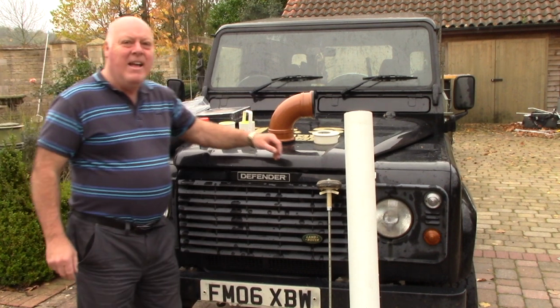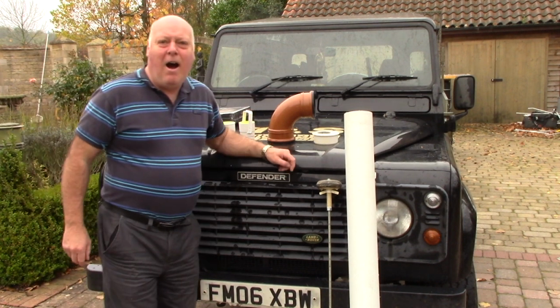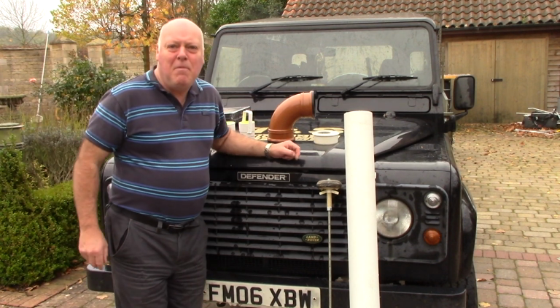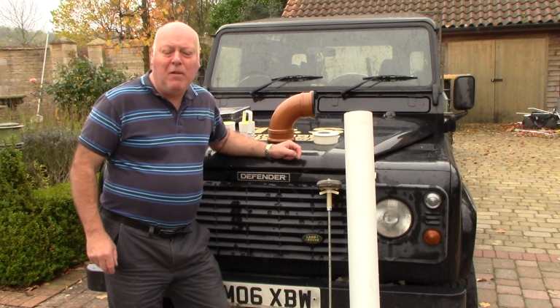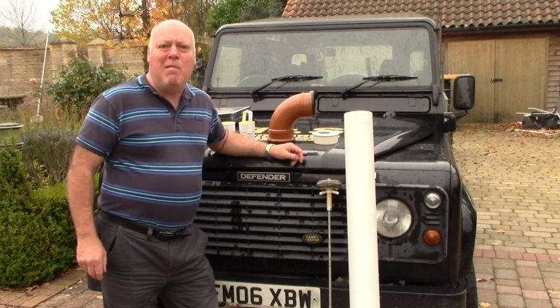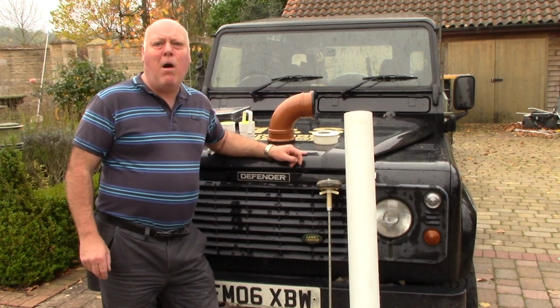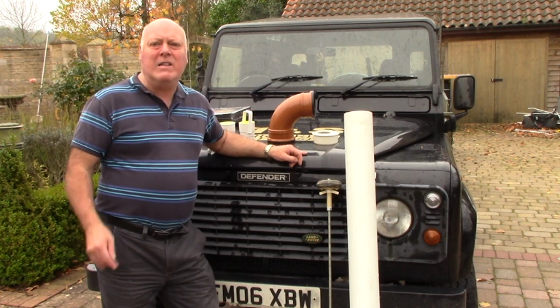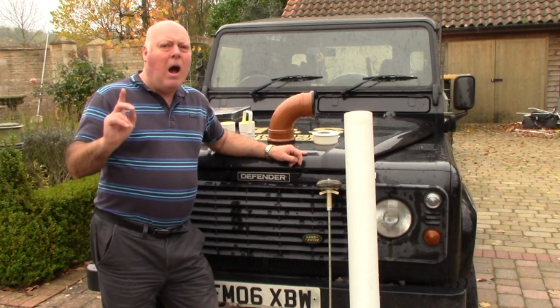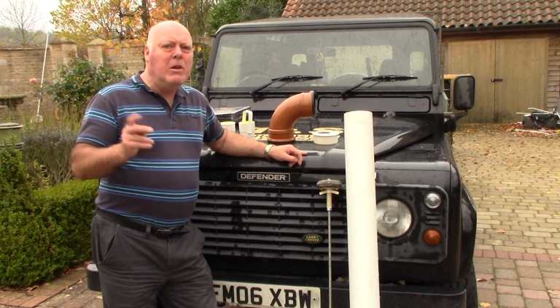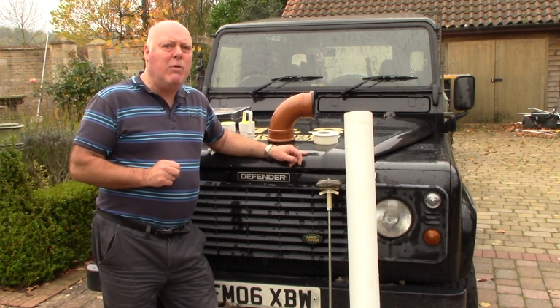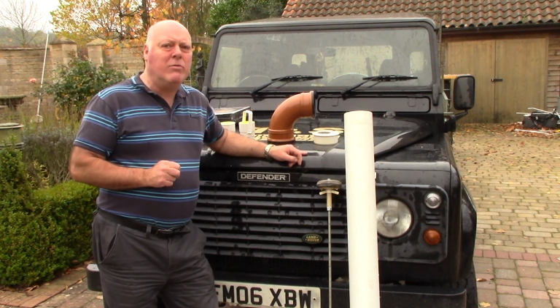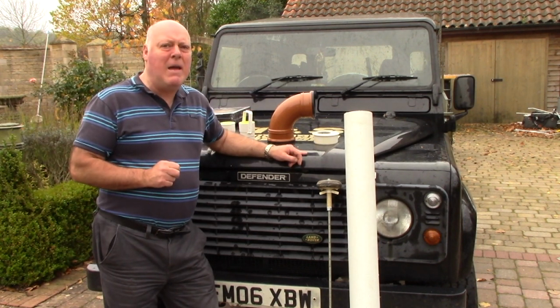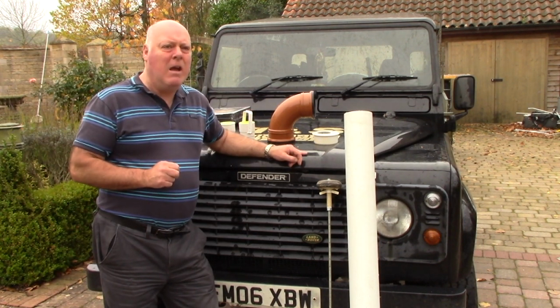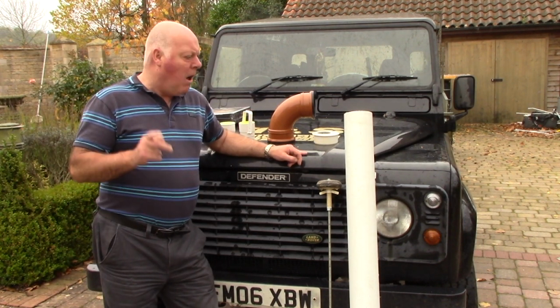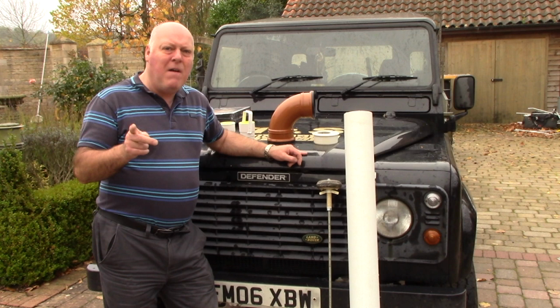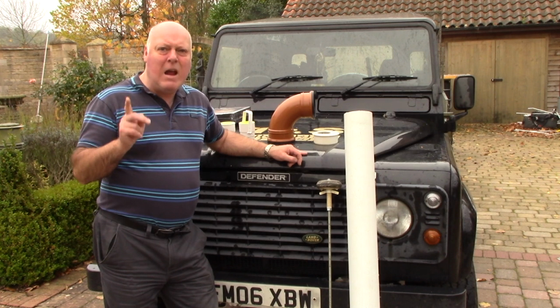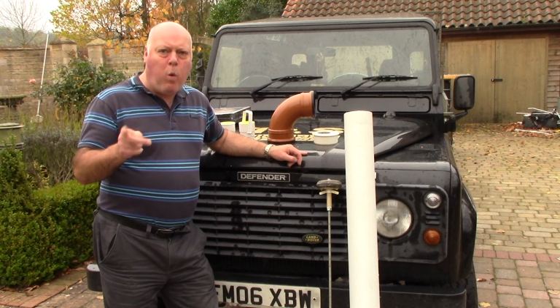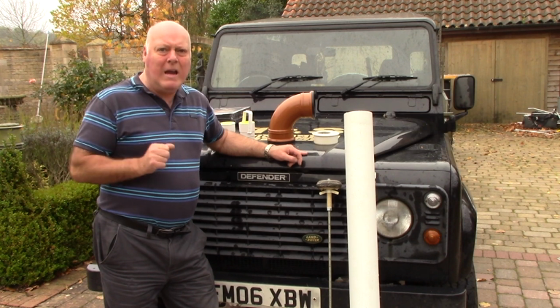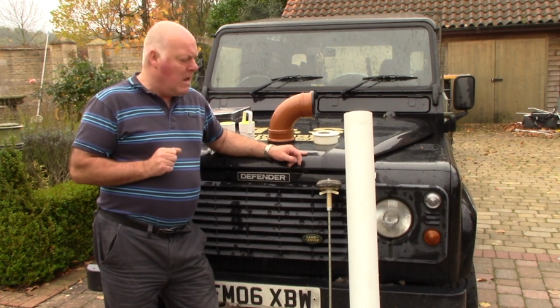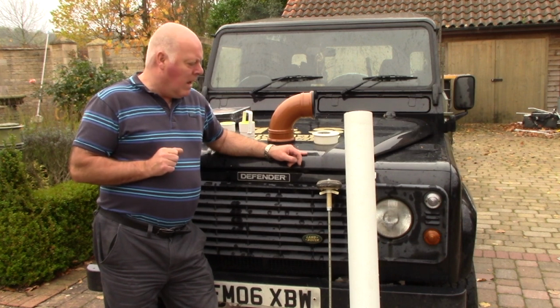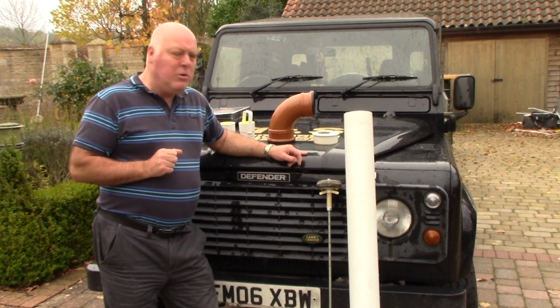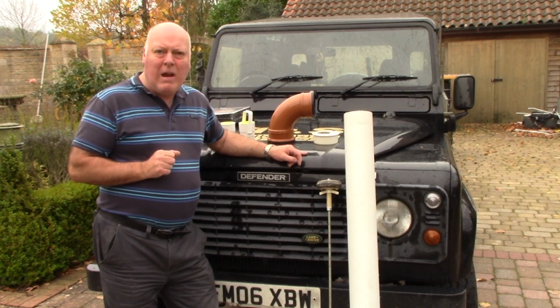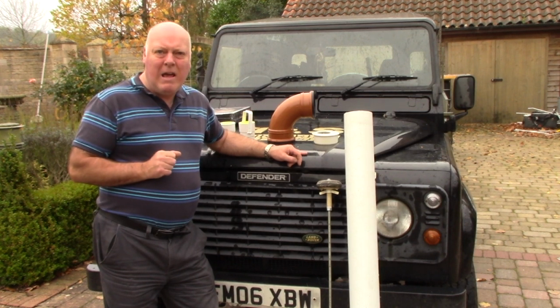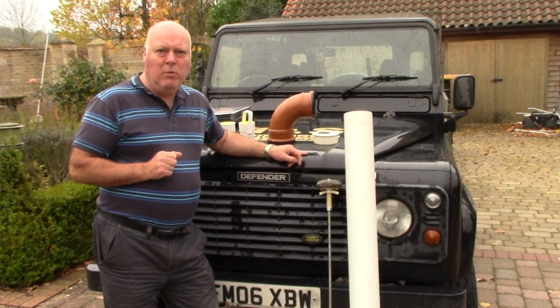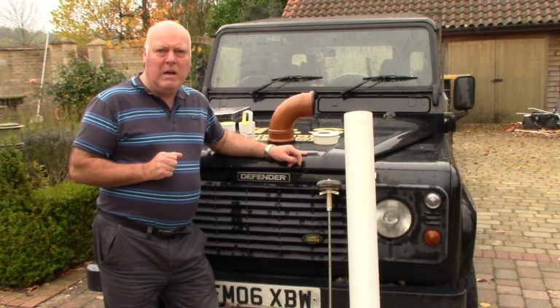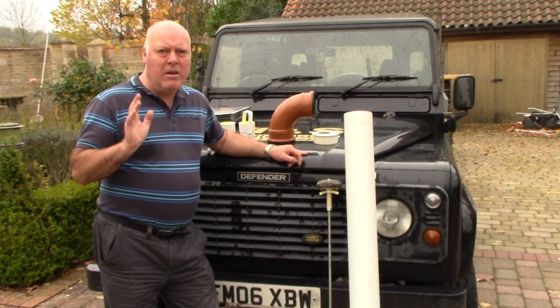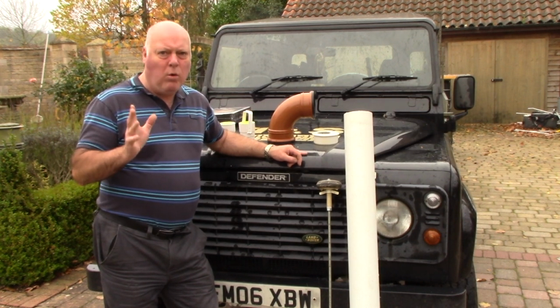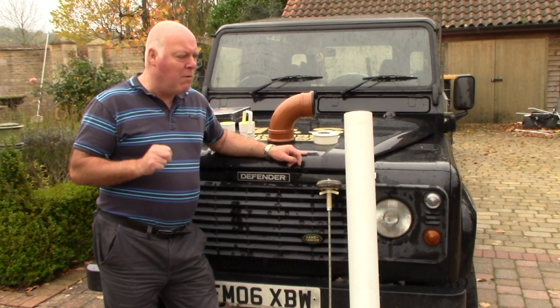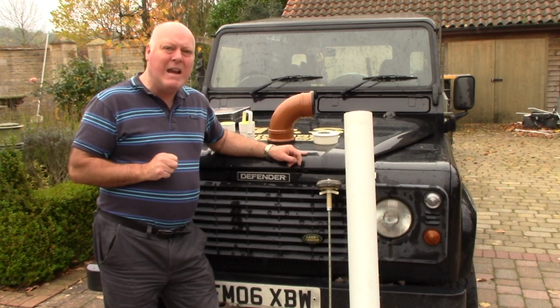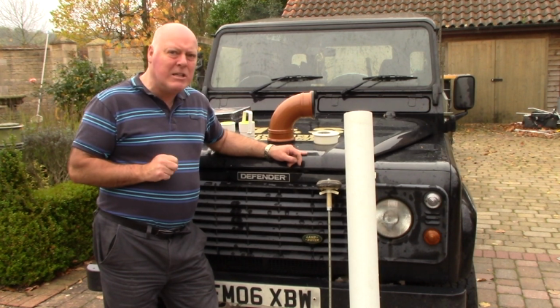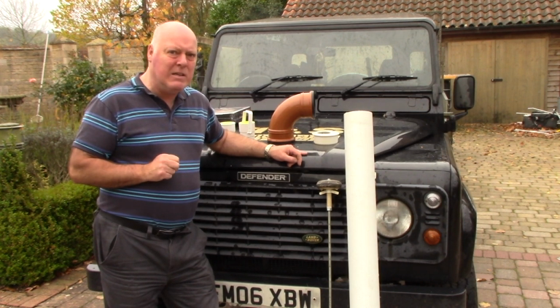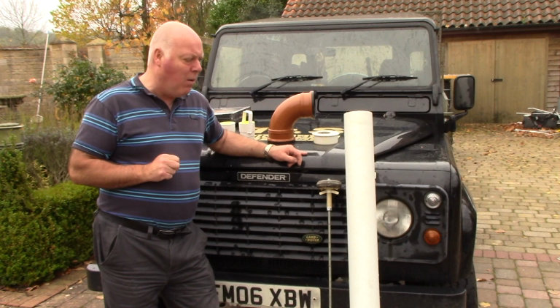Hi, I'm Phil from PrepRS. I'm going to show you how to make a very quick nuclear air filter and also a very inexpensive one.